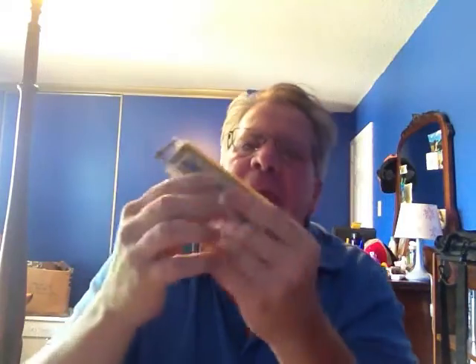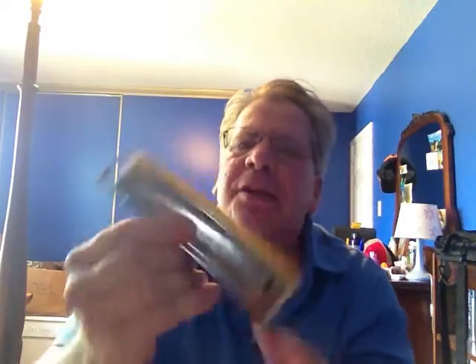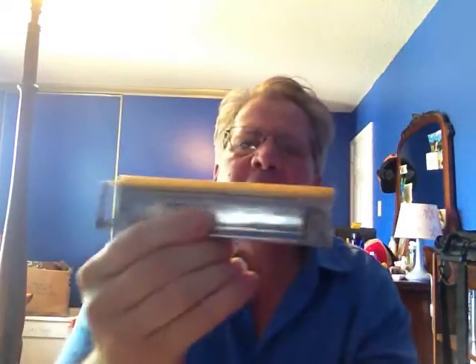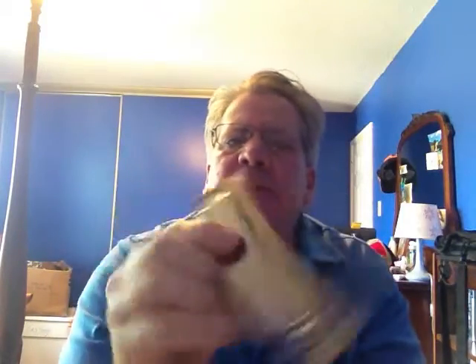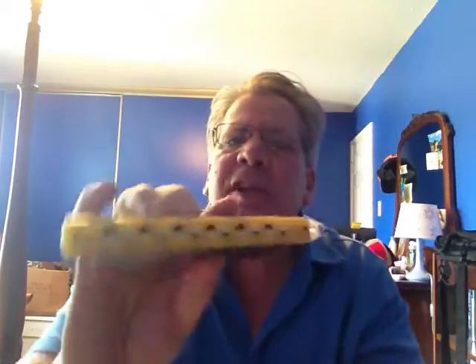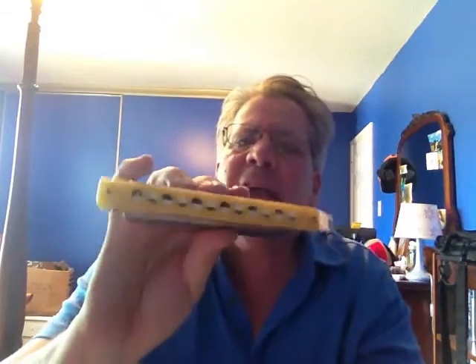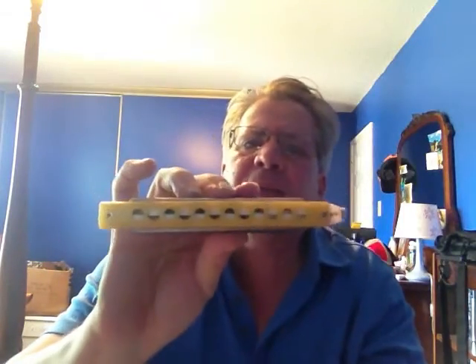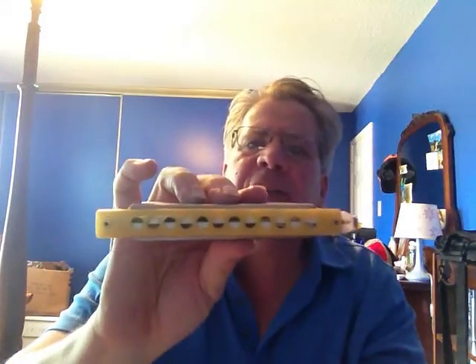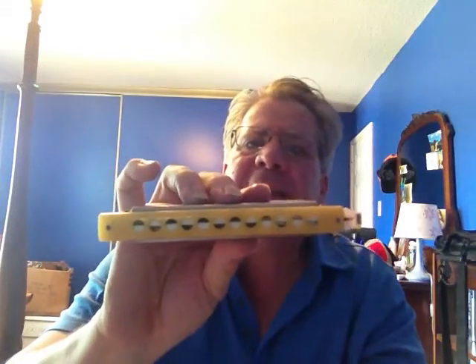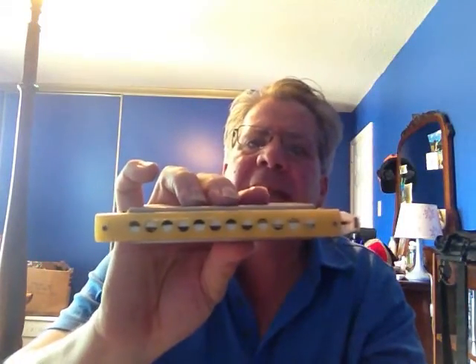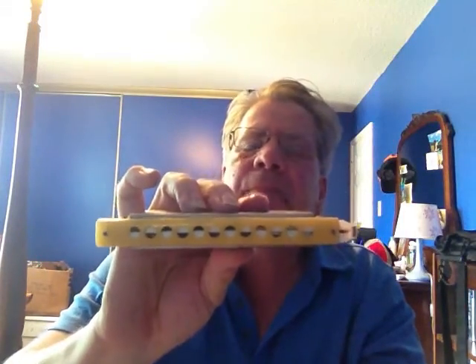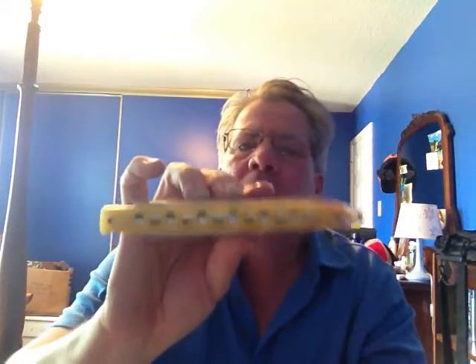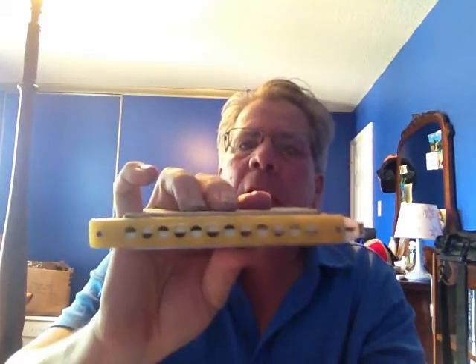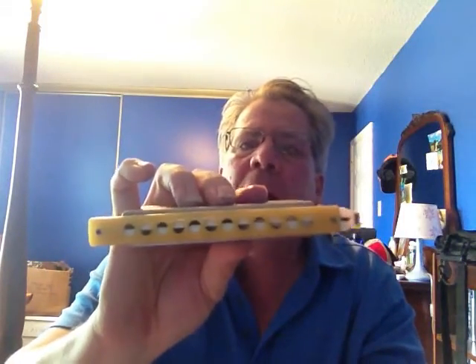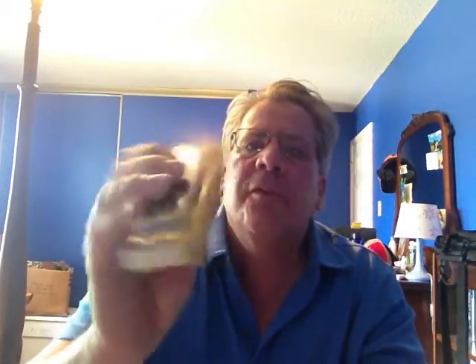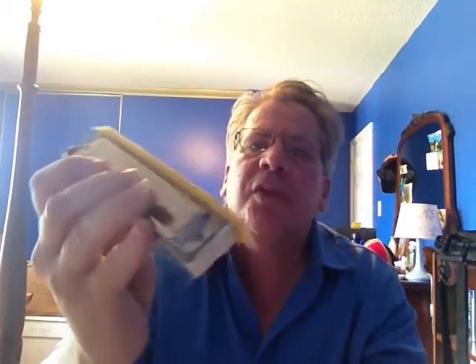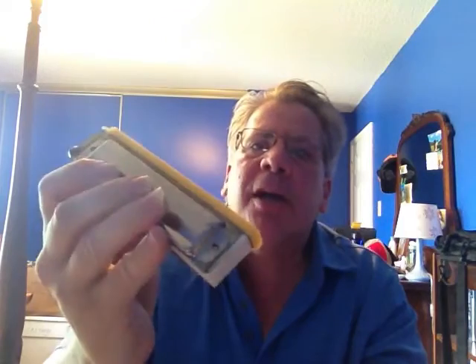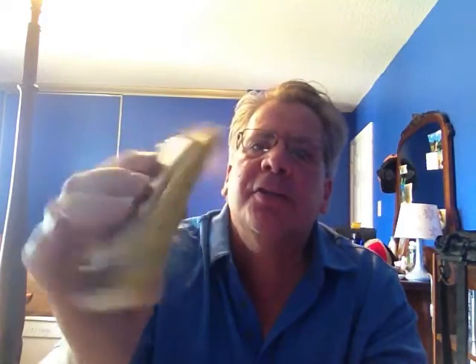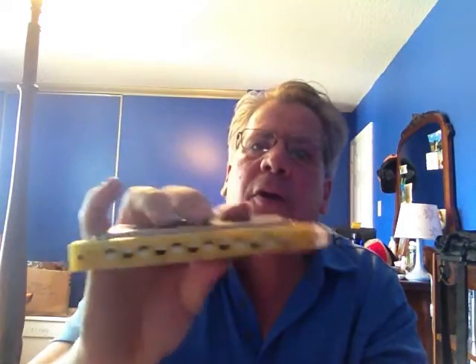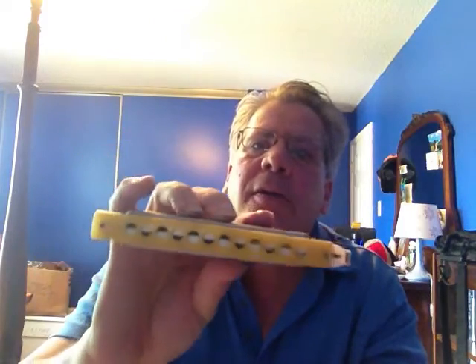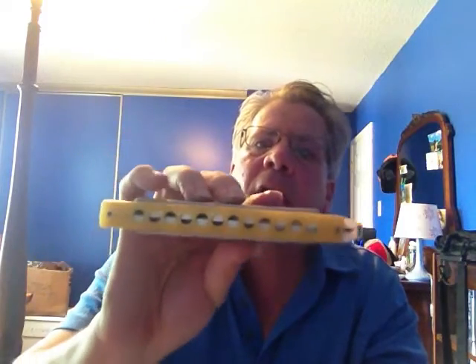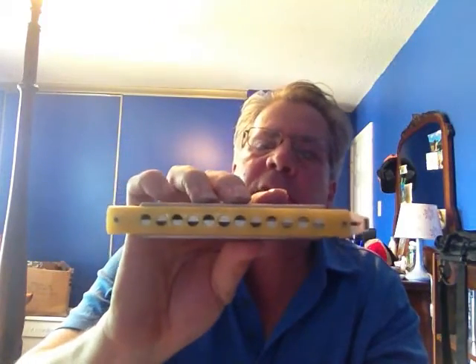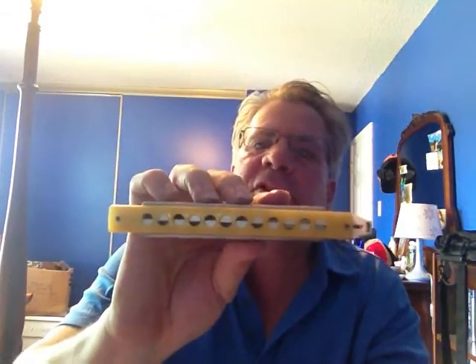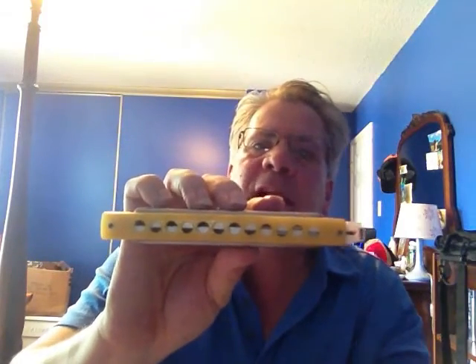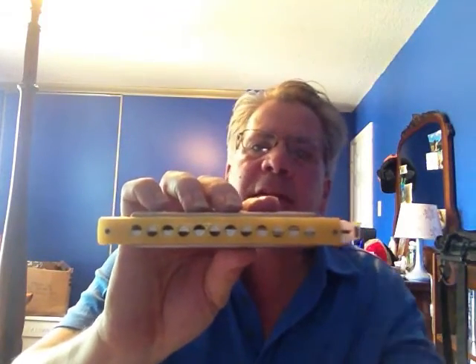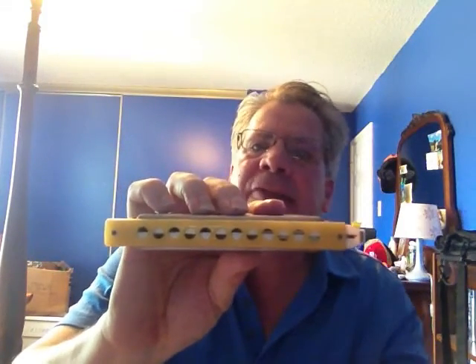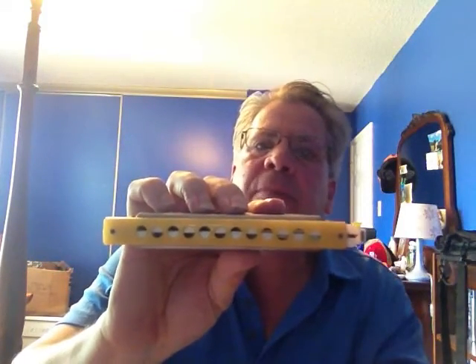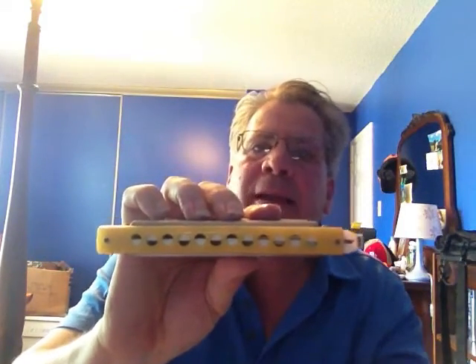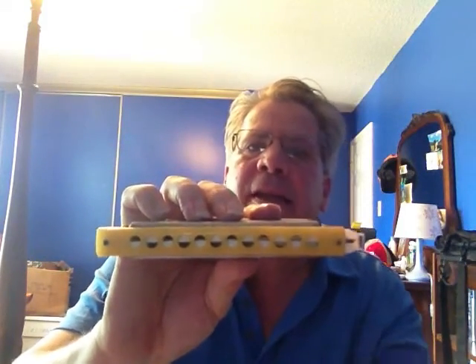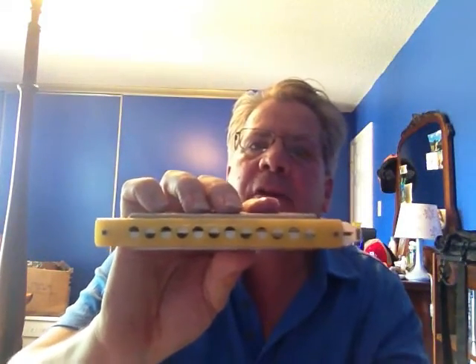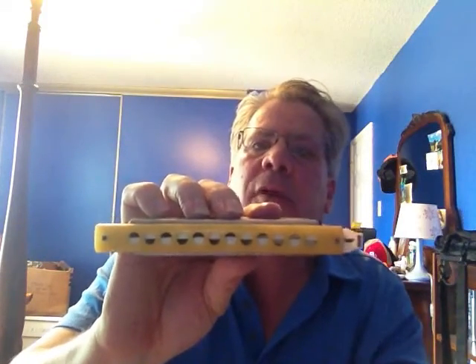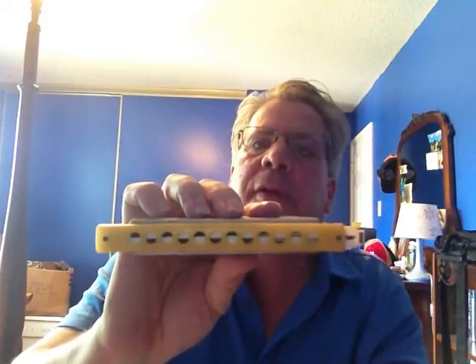You don't have to use any kind of special technique for this harmonica to work. If you just play like you naturally play, it's going to work for you.